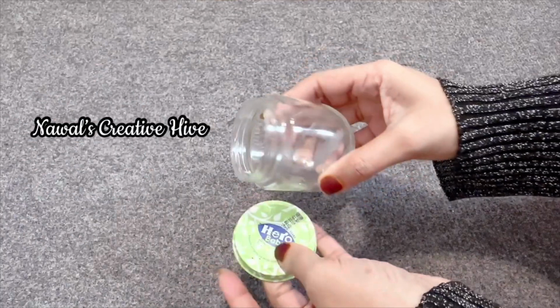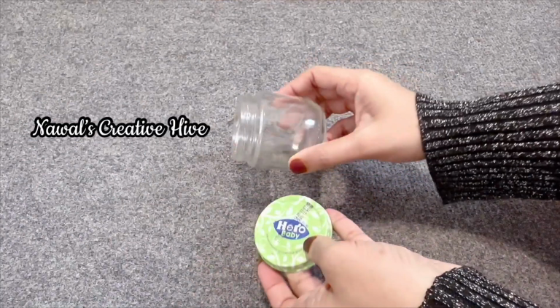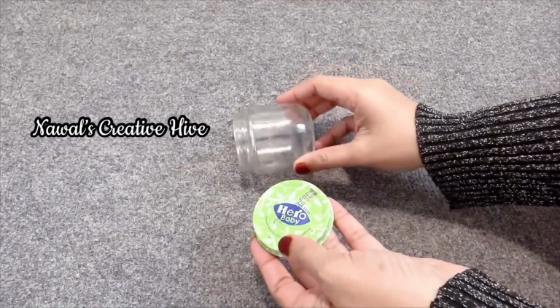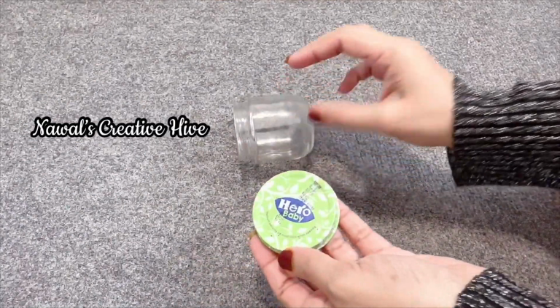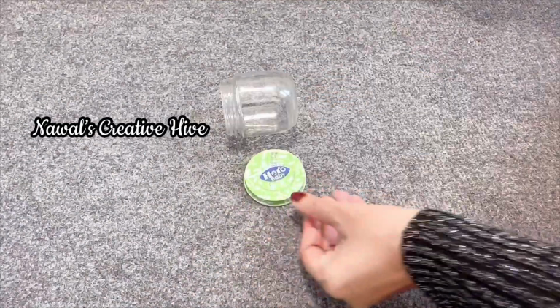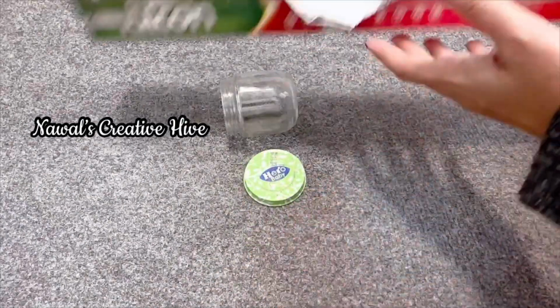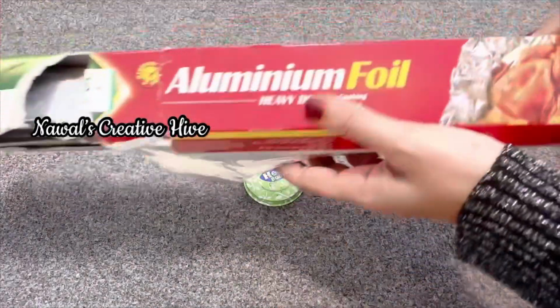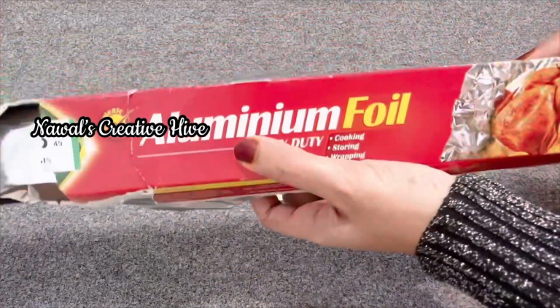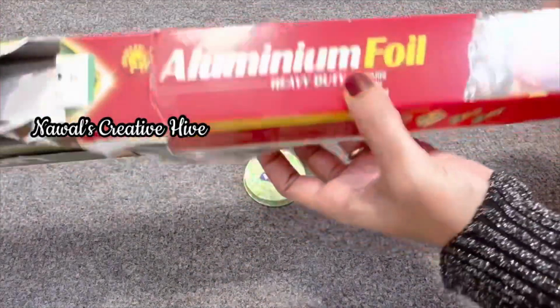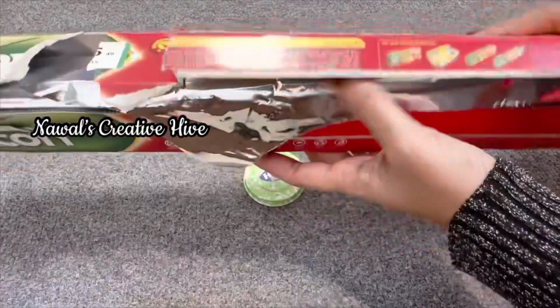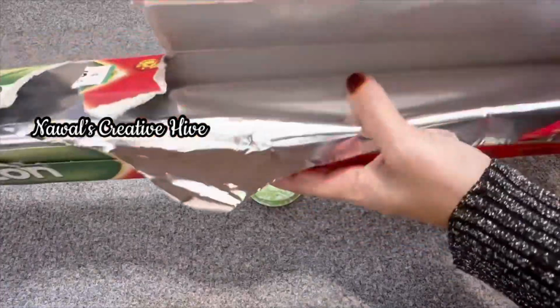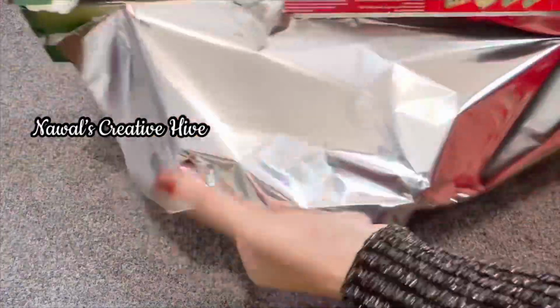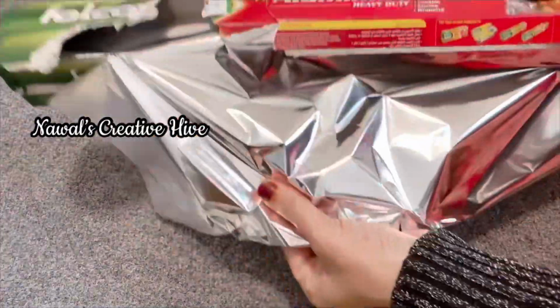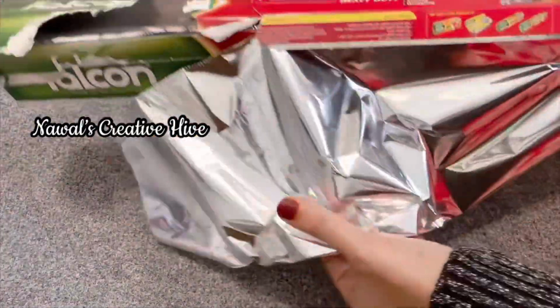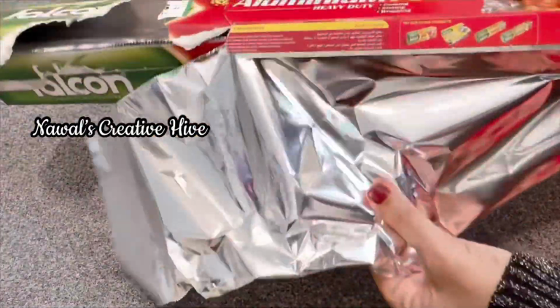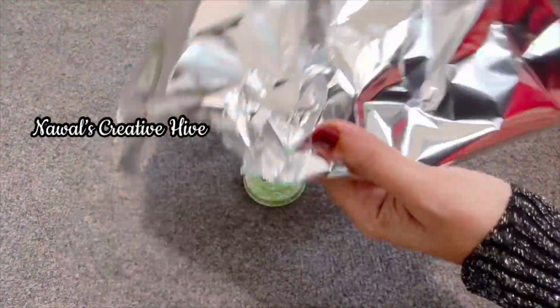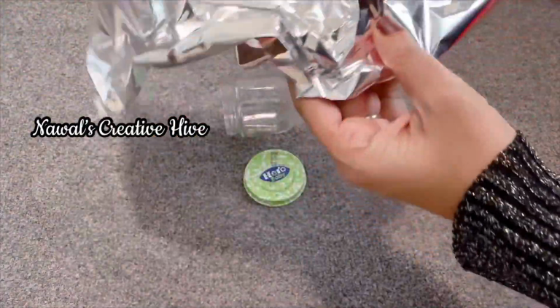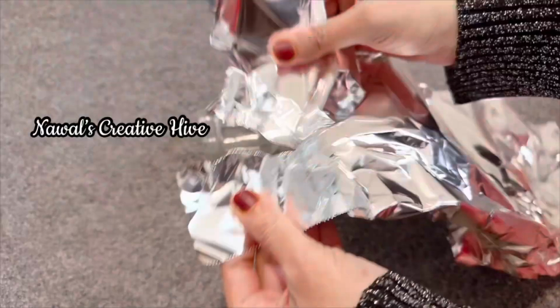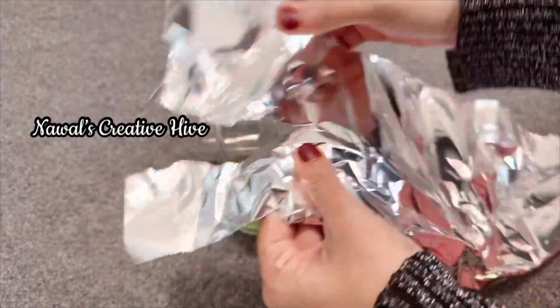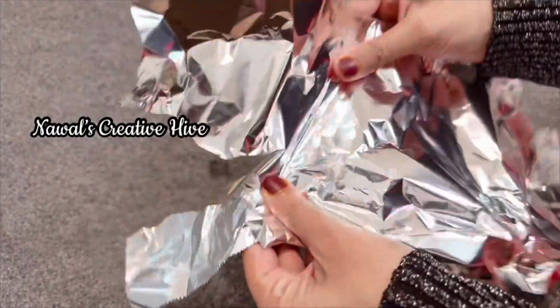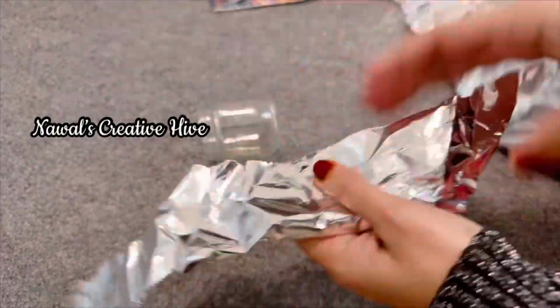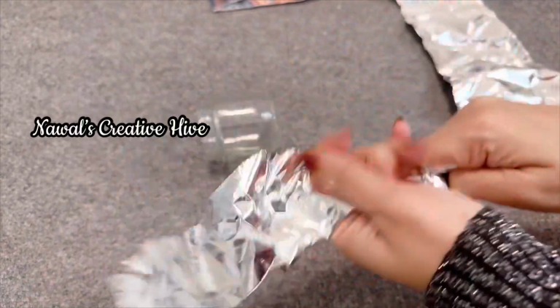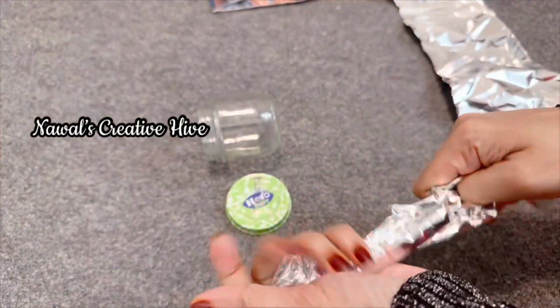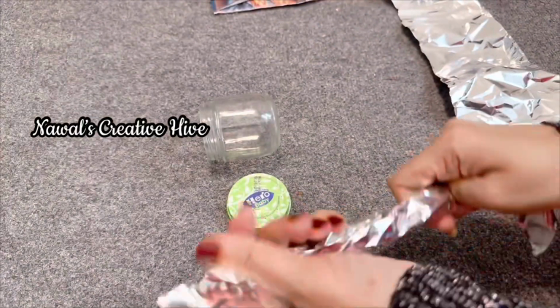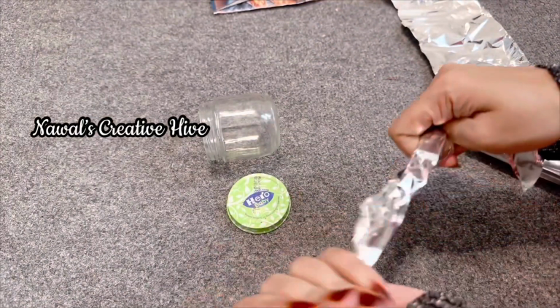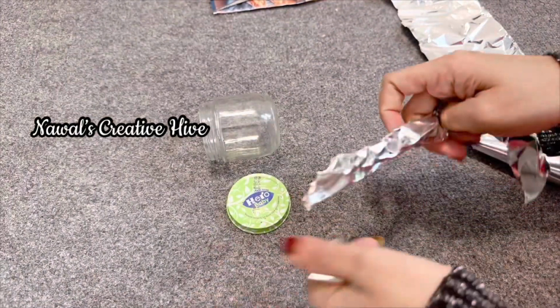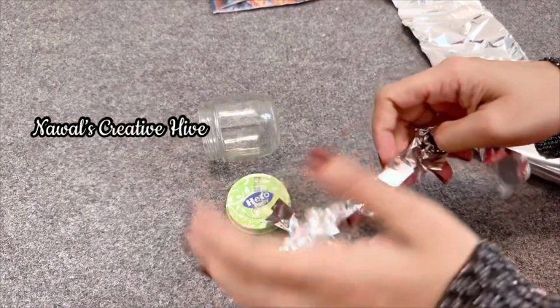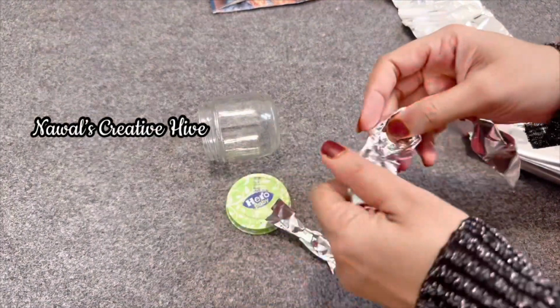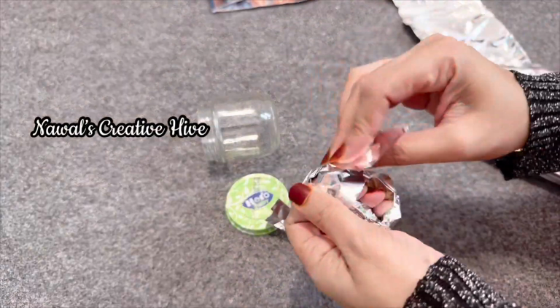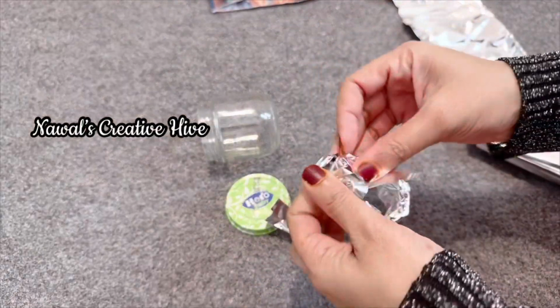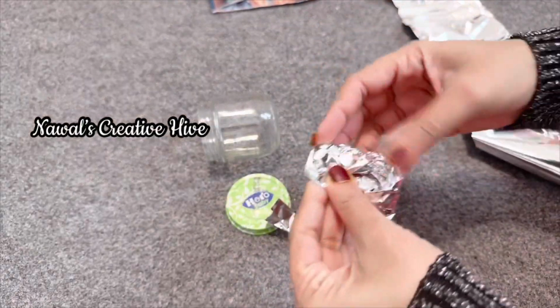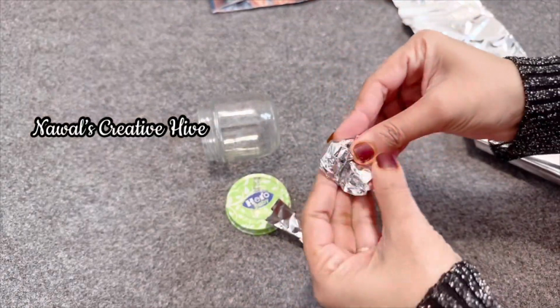Let's finish this. I am using a glass bottle. This is aluminum foil. I am using a newspaper for you. I am using a small piece of paper here. You can use a bottle from a cup.